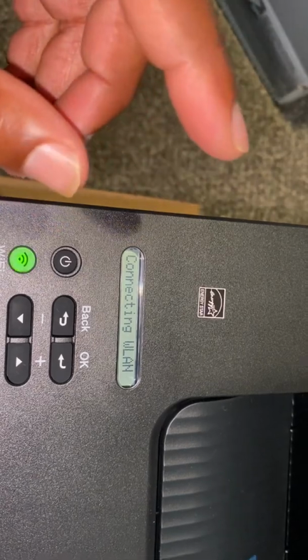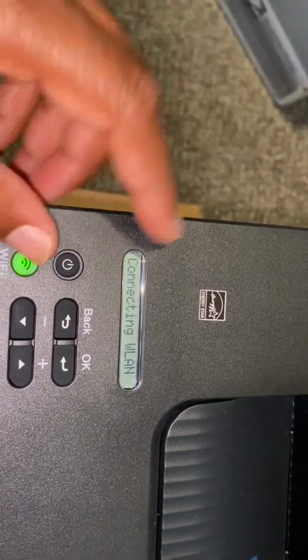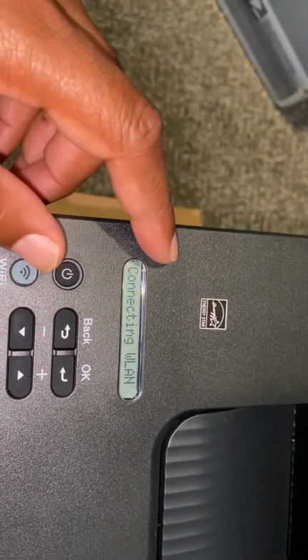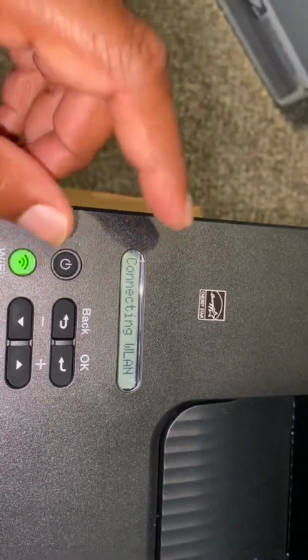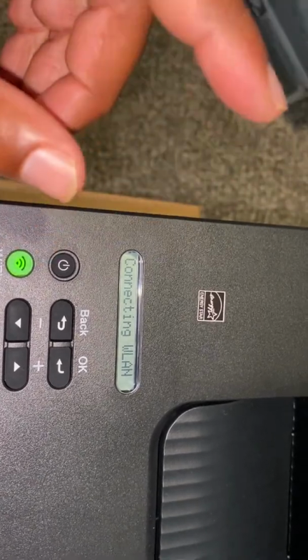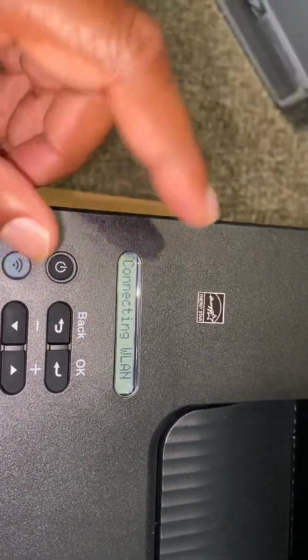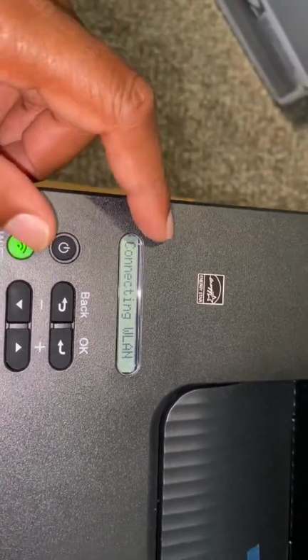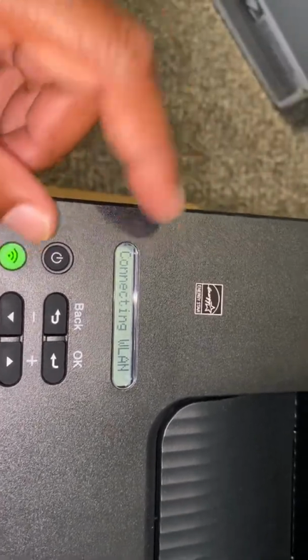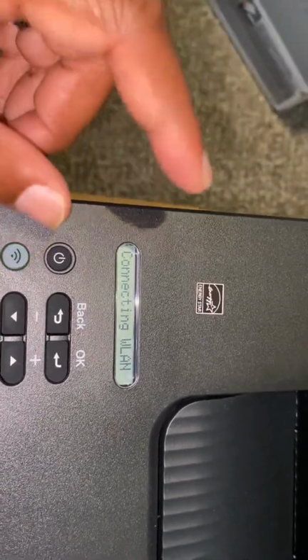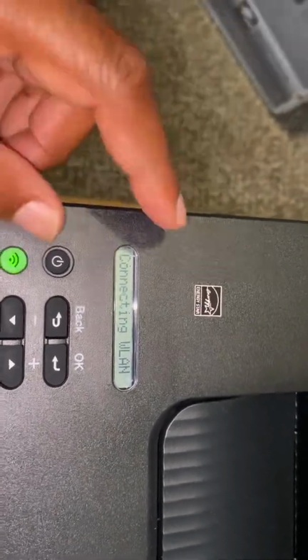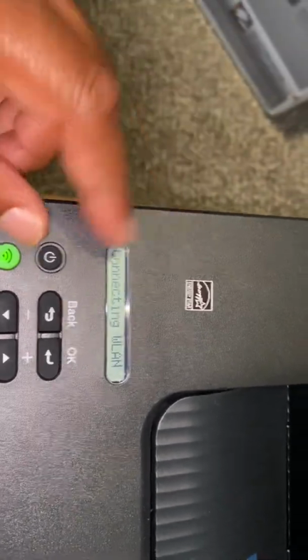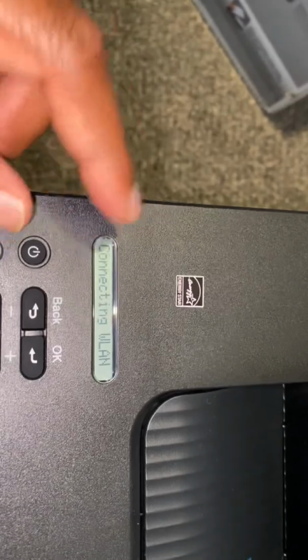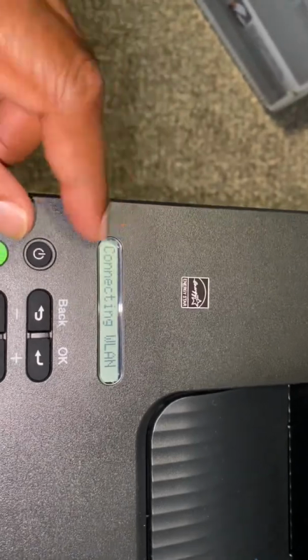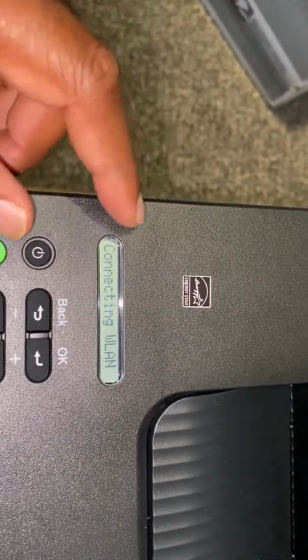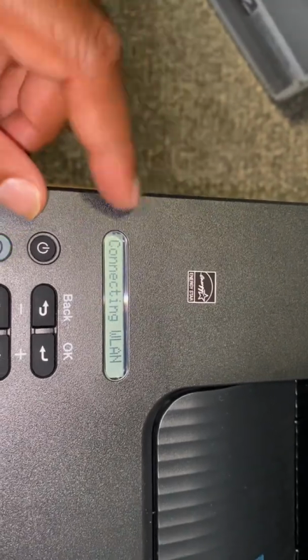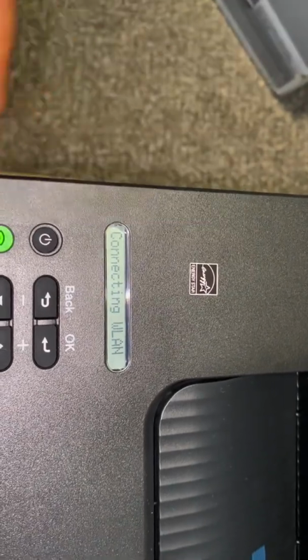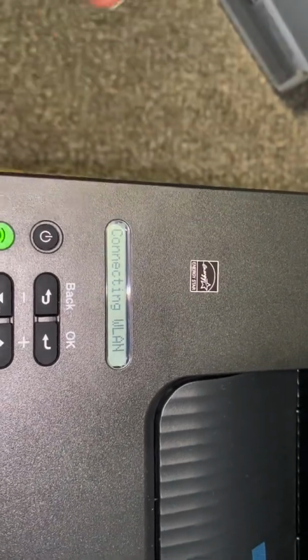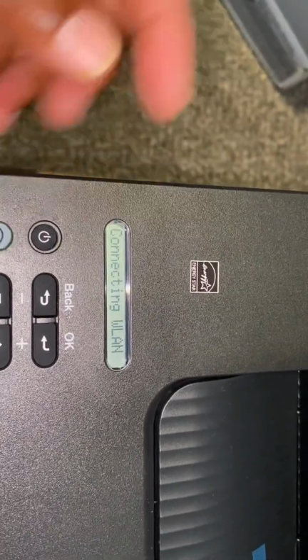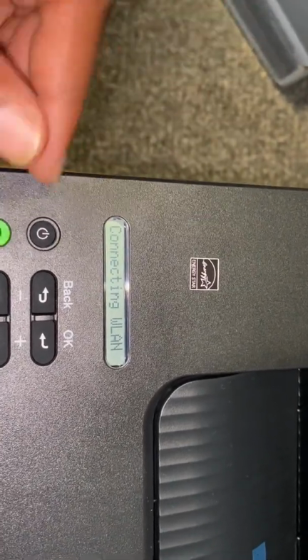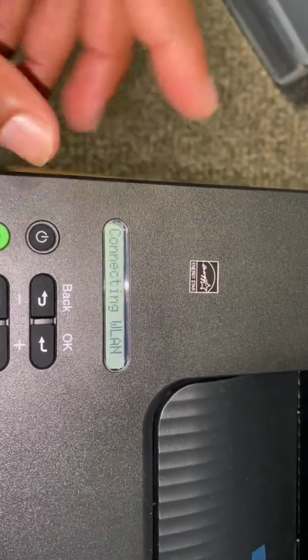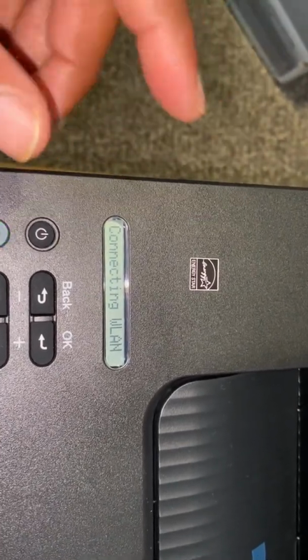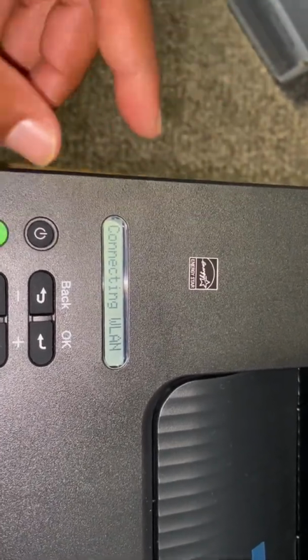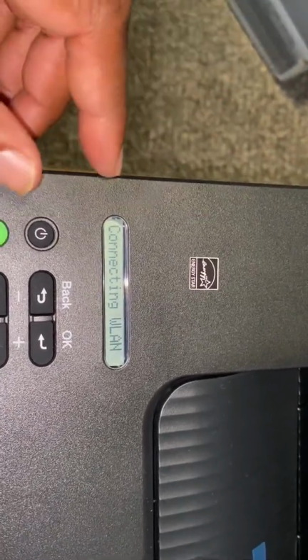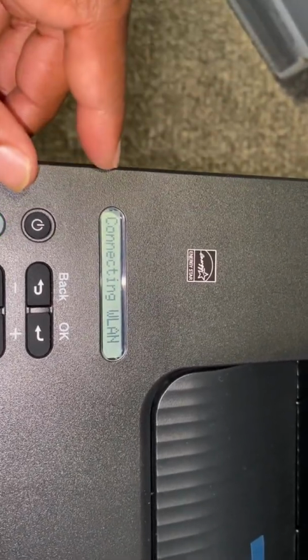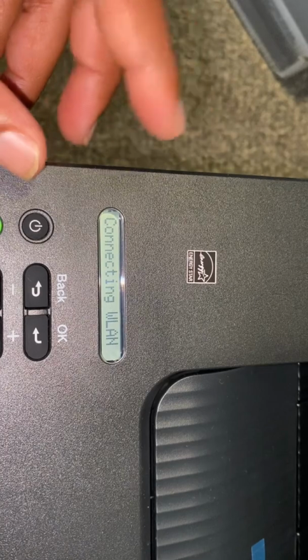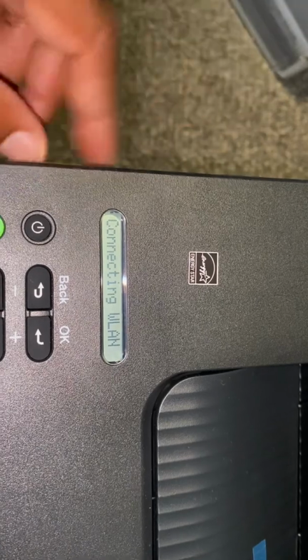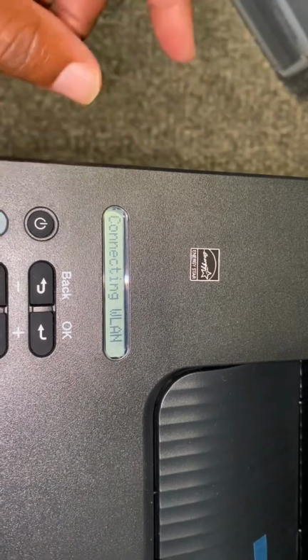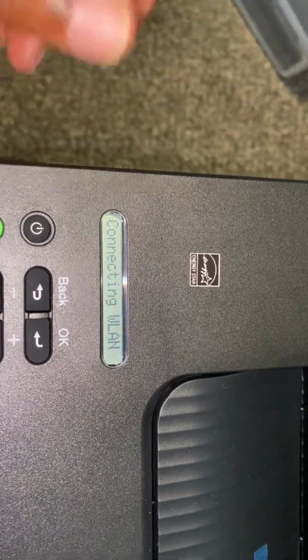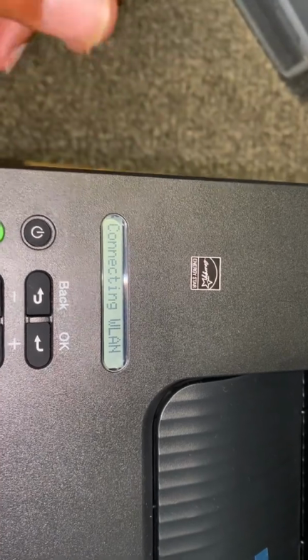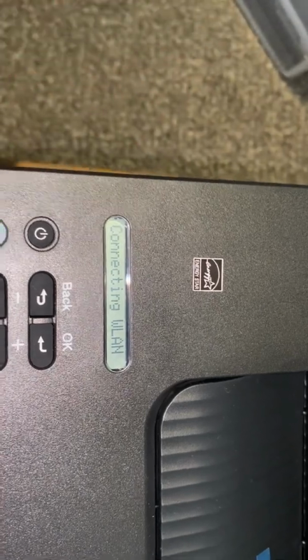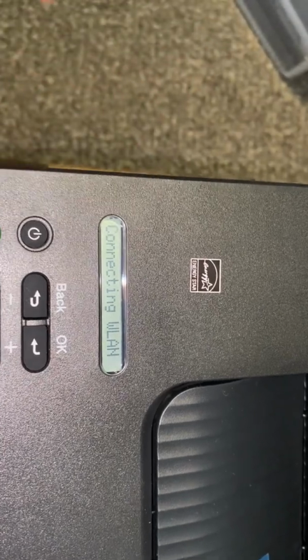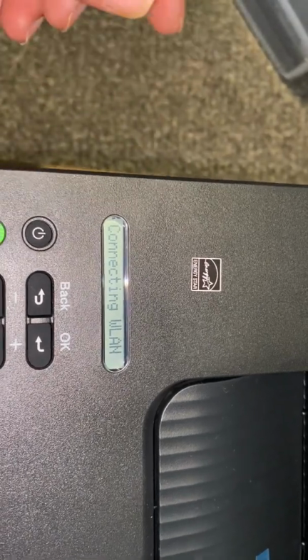You have to connect it to your Wi-Fi network when you get the printer home to get it to print correctly. This is how you do it. If you missed a step, just jump back in the video to the step you need to get it connected to your Wi-Fi network.